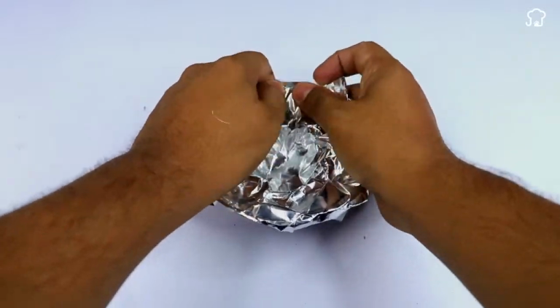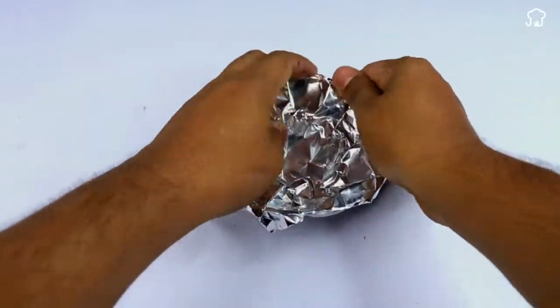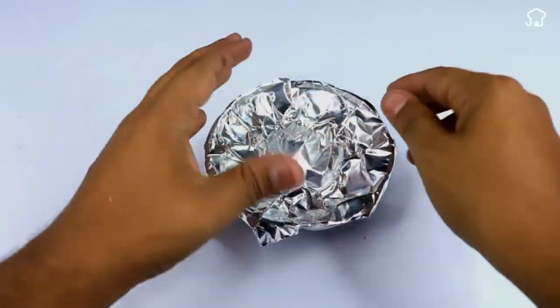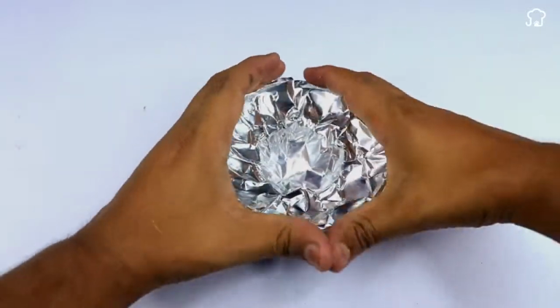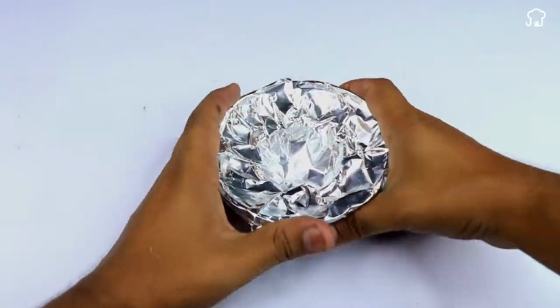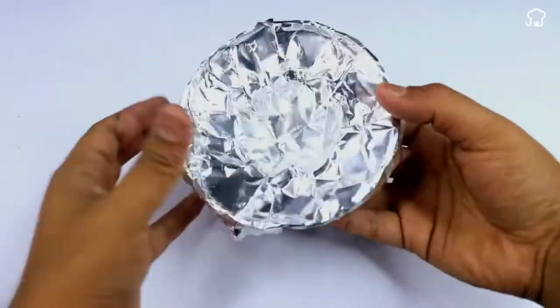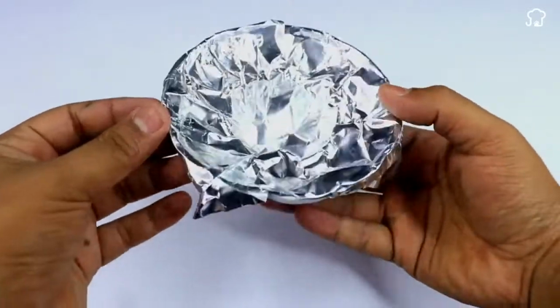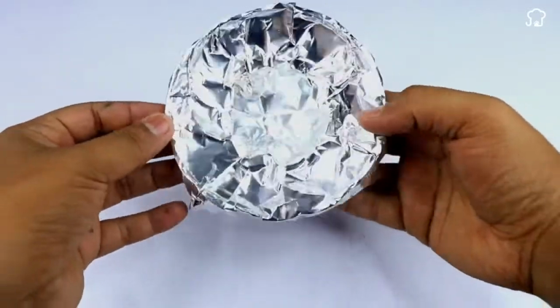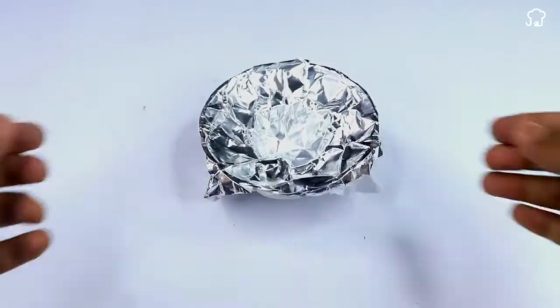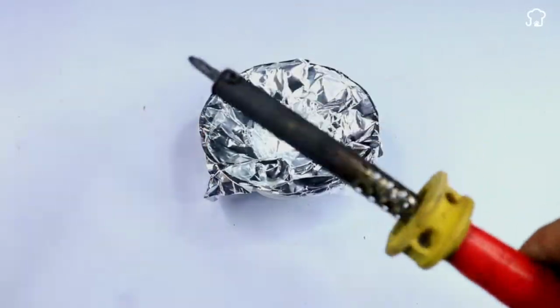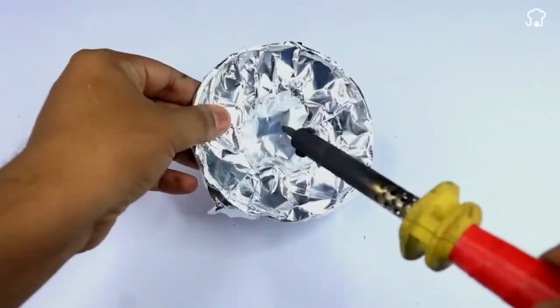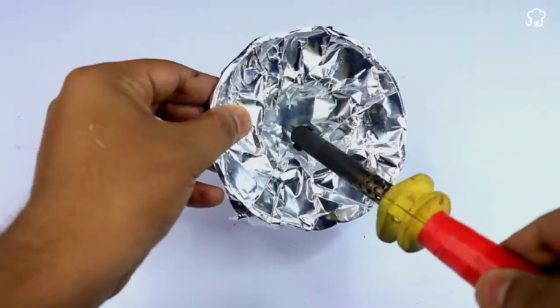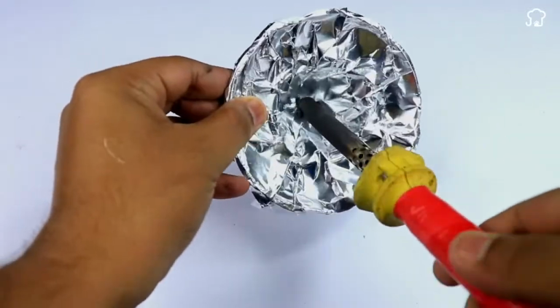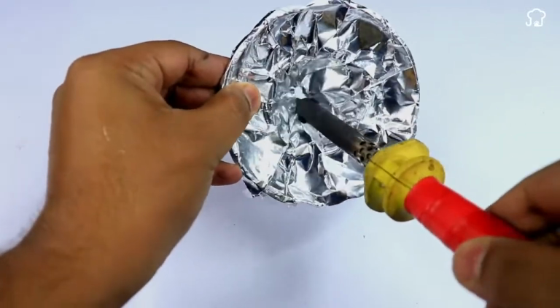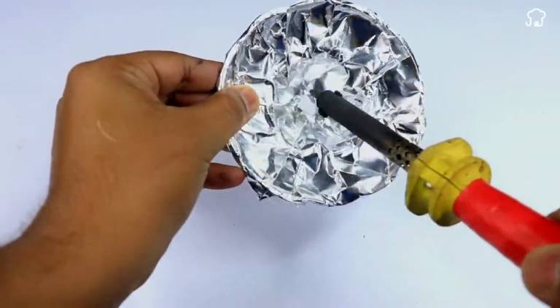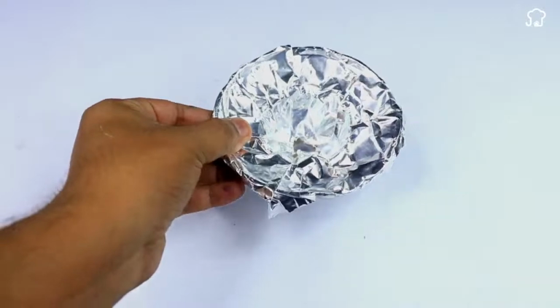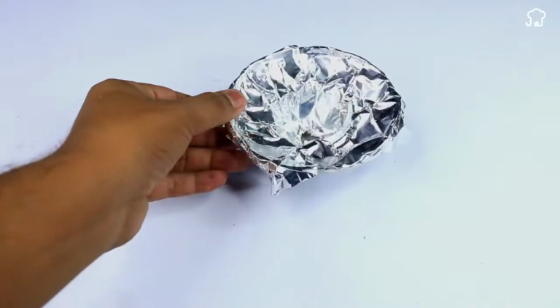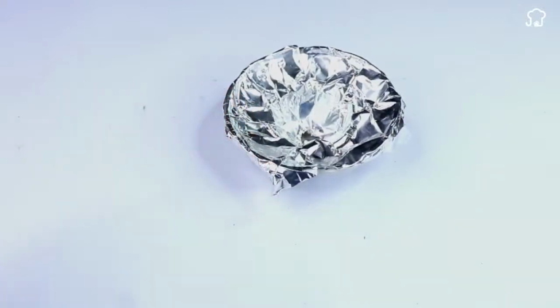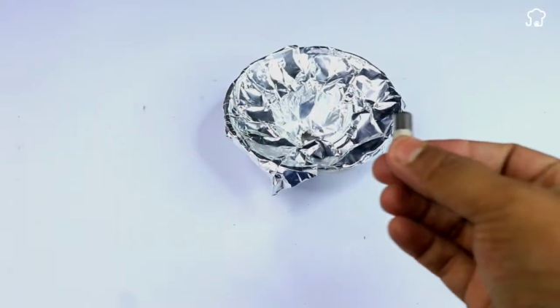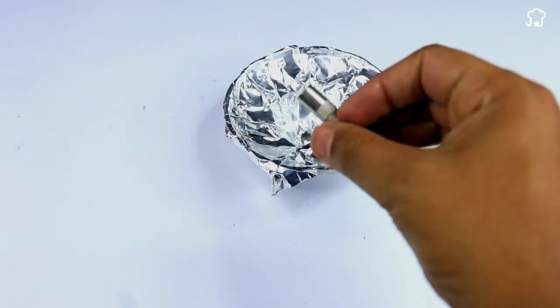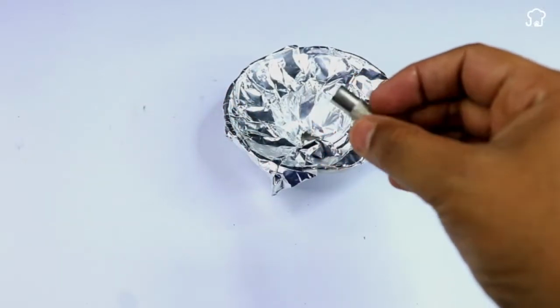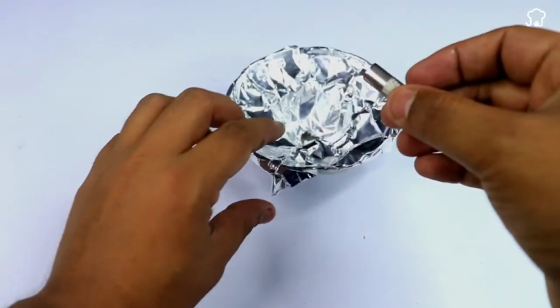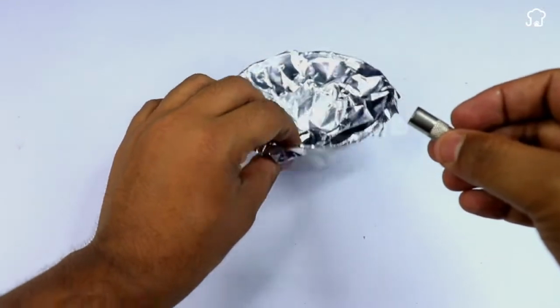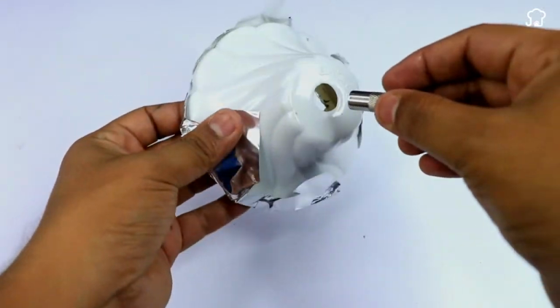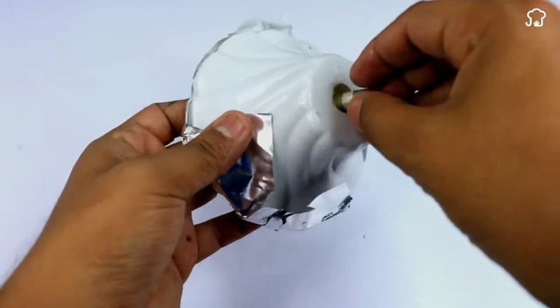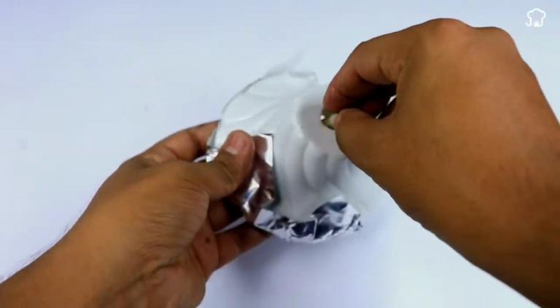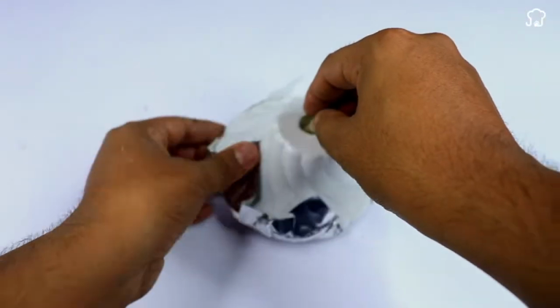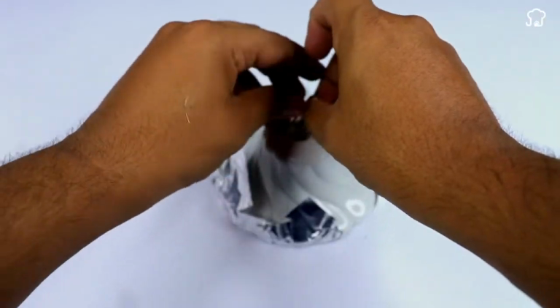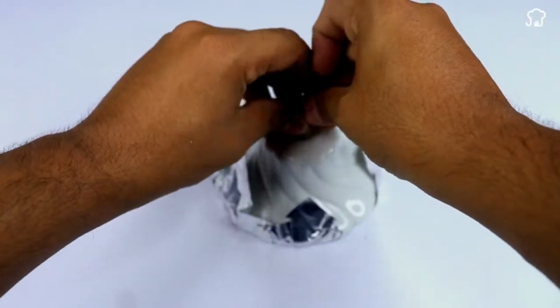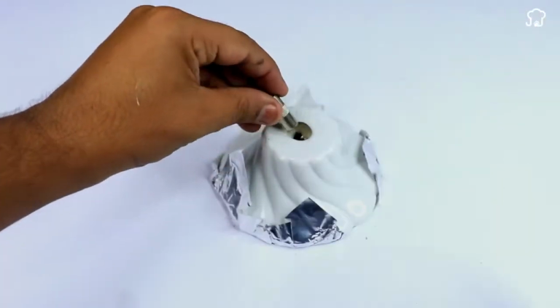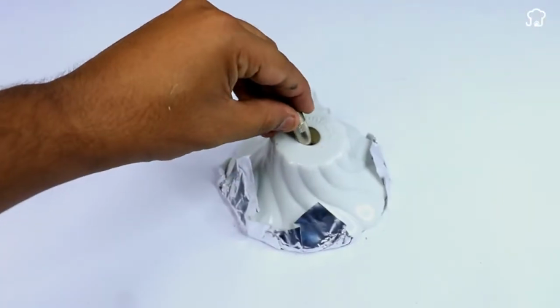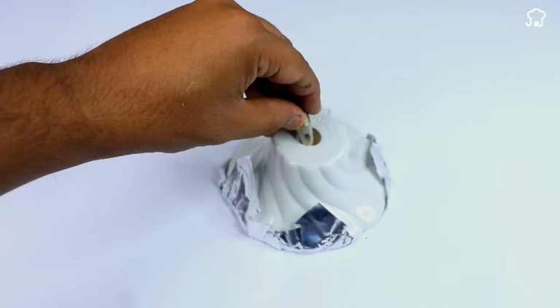Then, using a hot welder, we'll make a hole right in the middle of the lid. Now, we'll take a two-way coaxial adapter and we'll glue it to the bottom of the lid hole using hot glue.